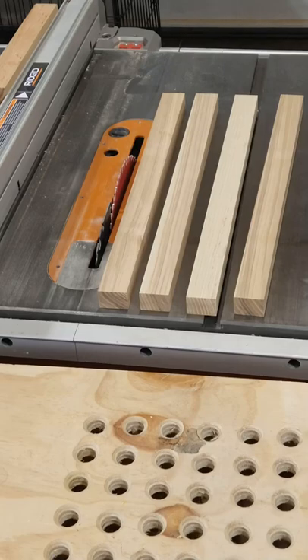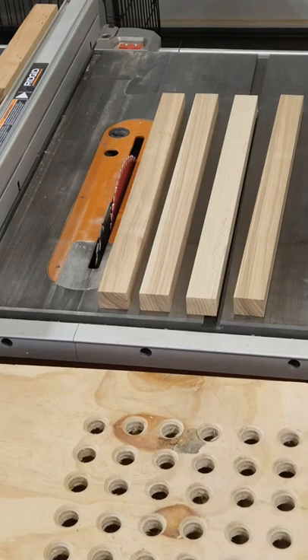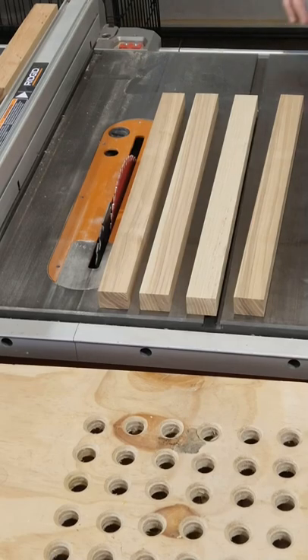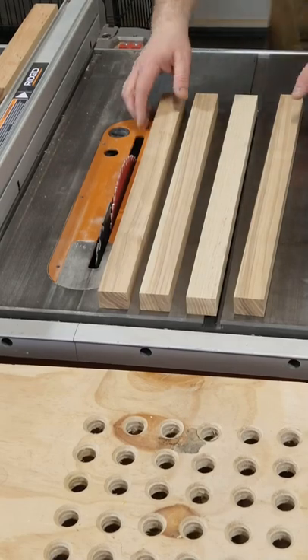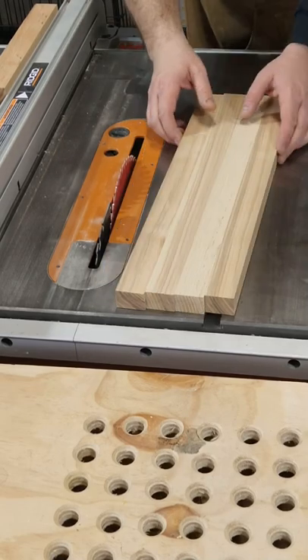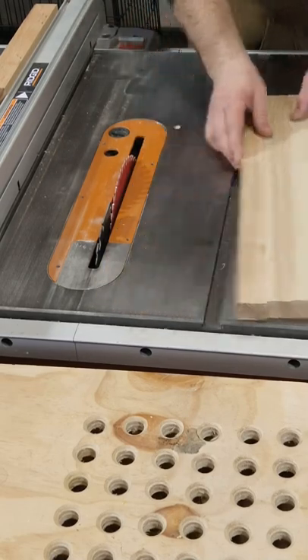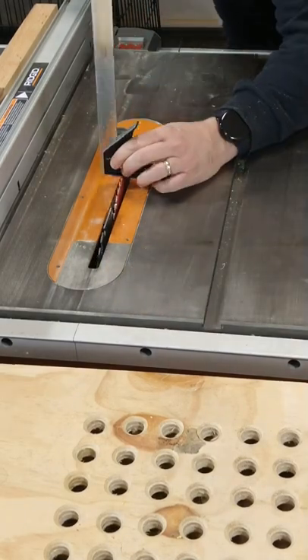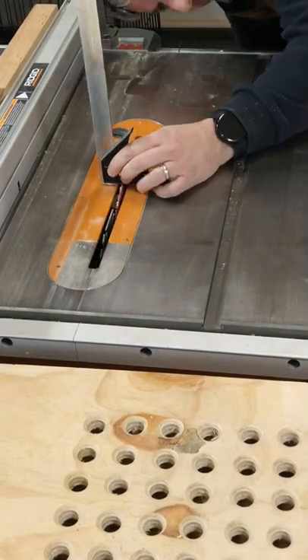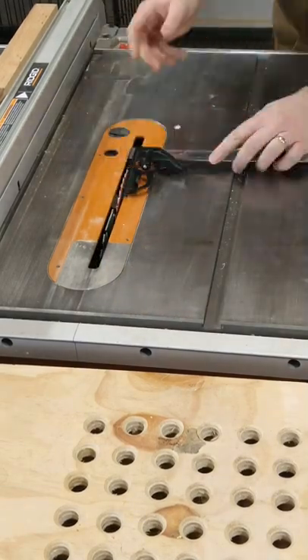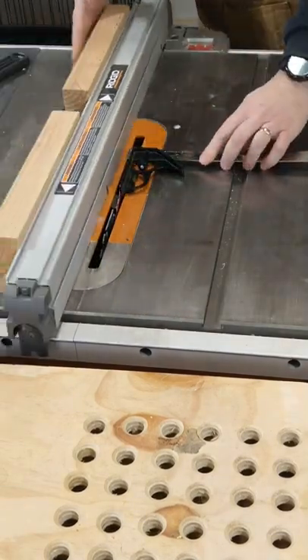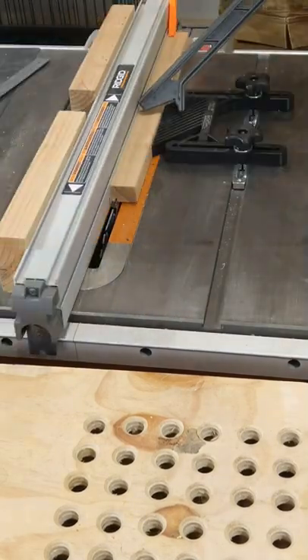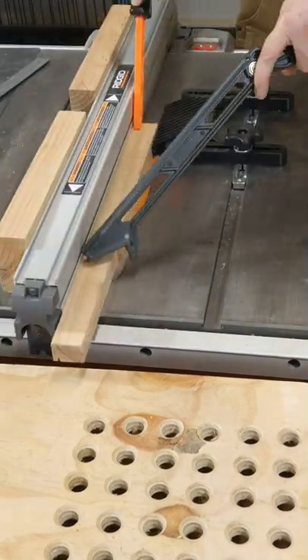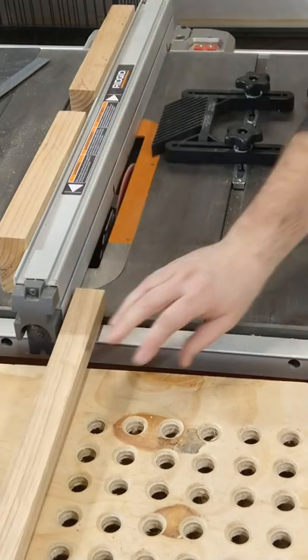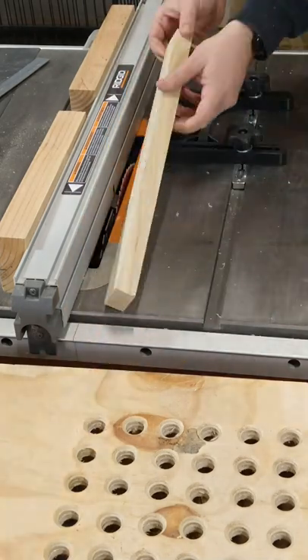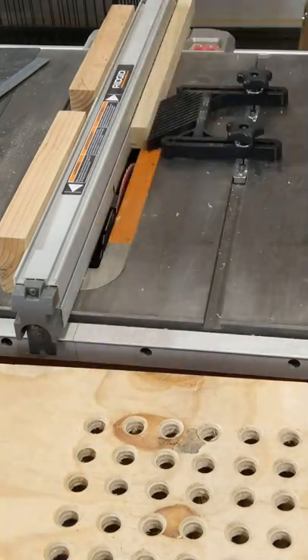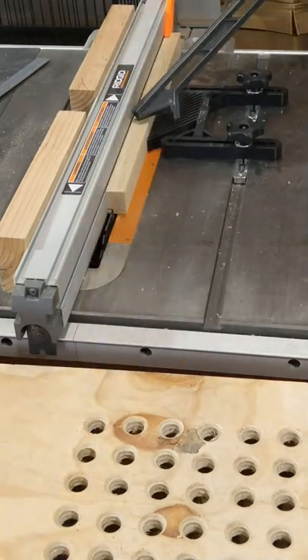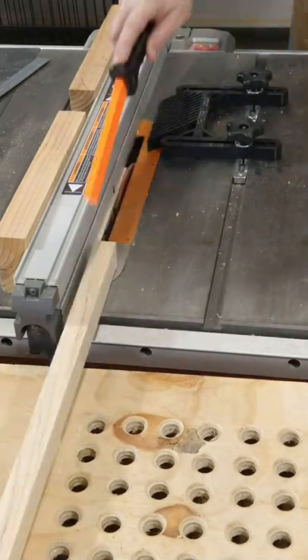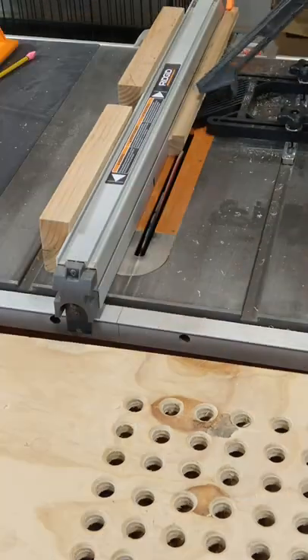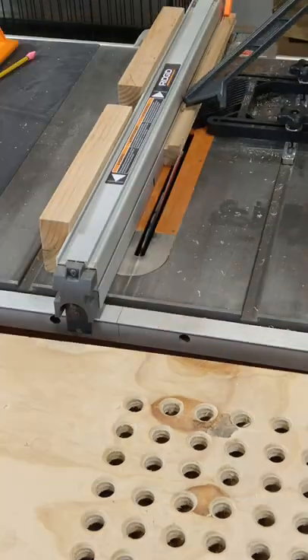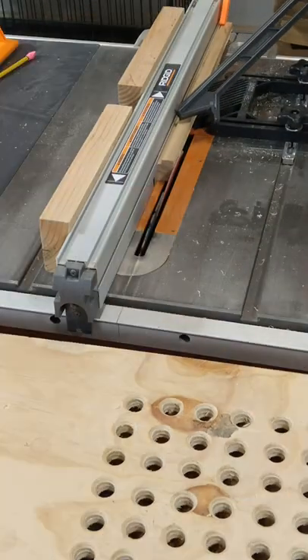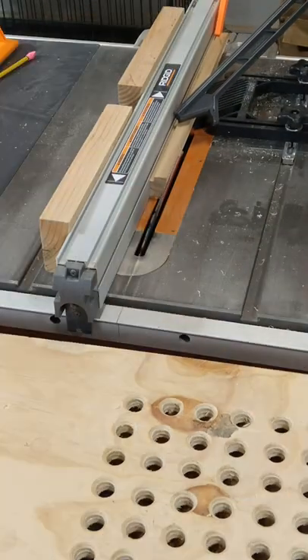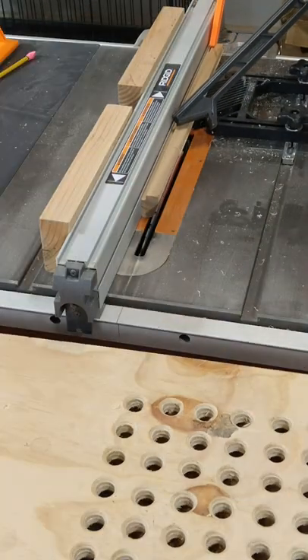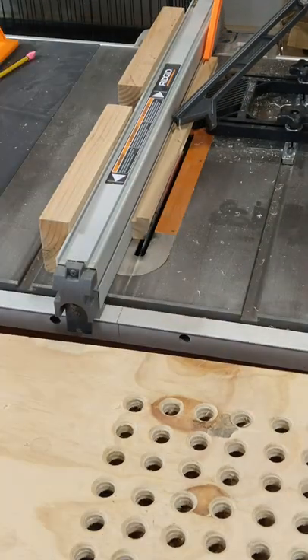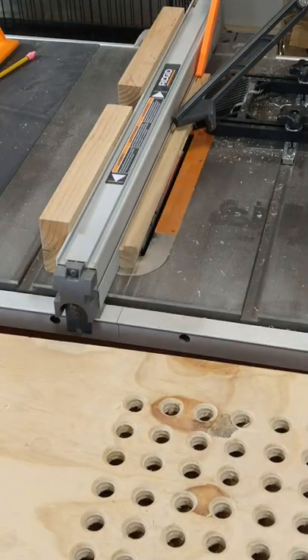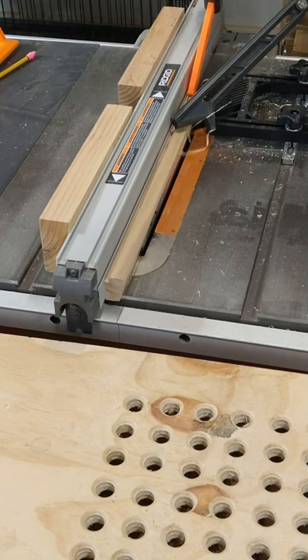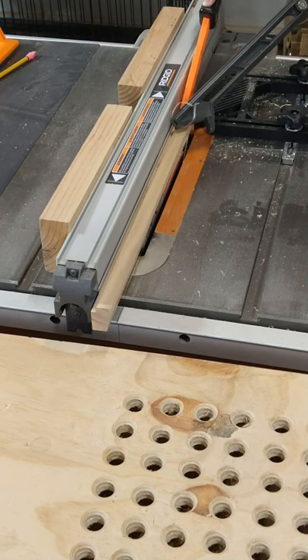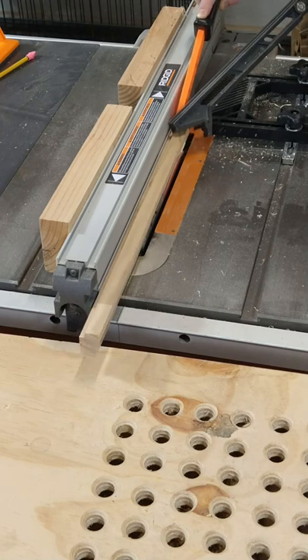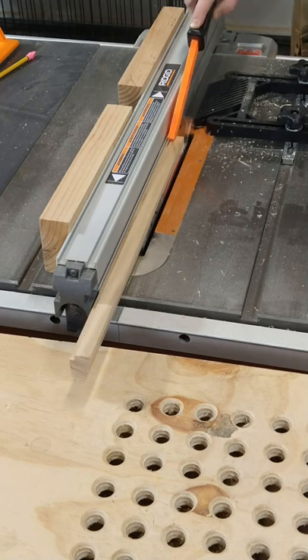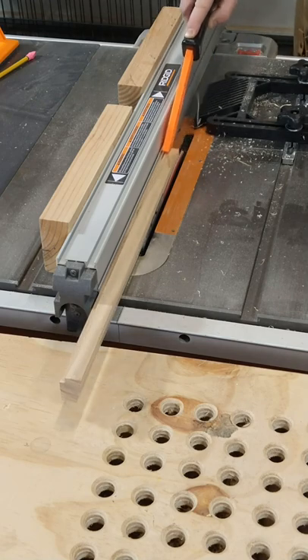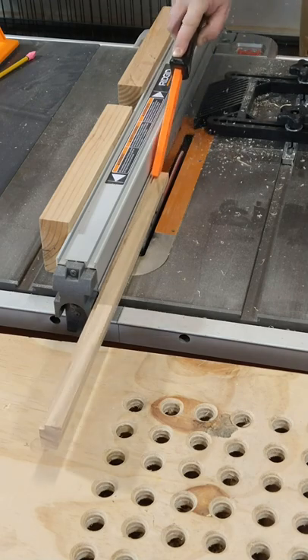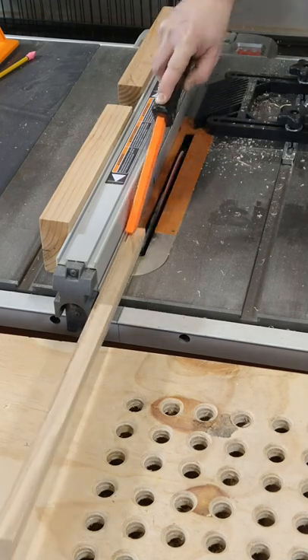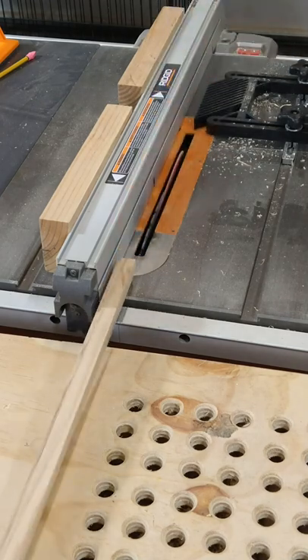Here's how you can make a simple picture frame. Start by making four quarter-inch rabbets. To give your frame a little style, set the saw blade angle to 15 degrees and make cuts along the front-facing edges.